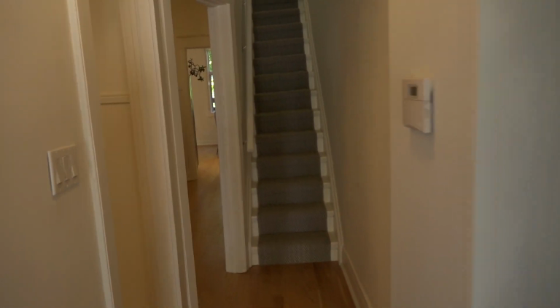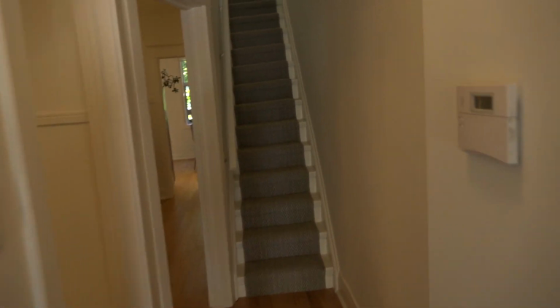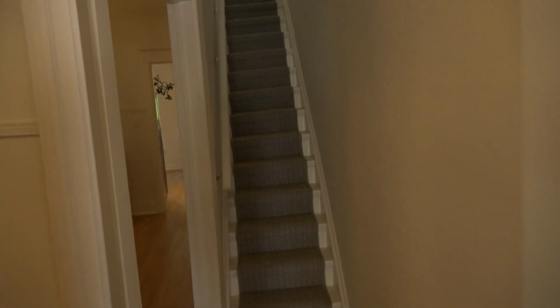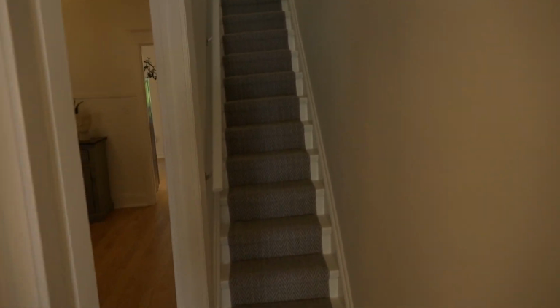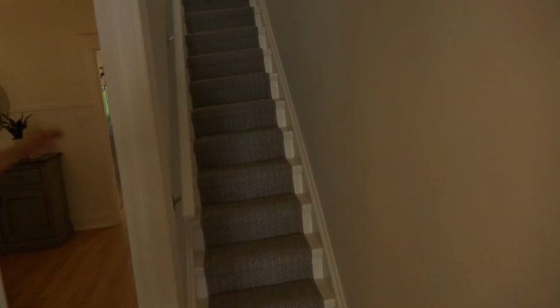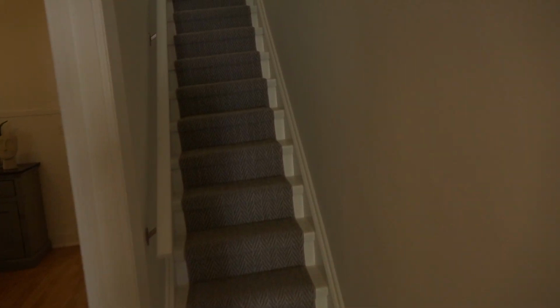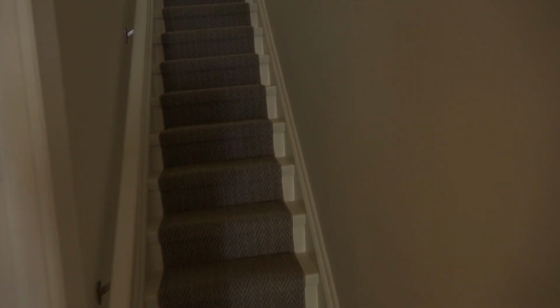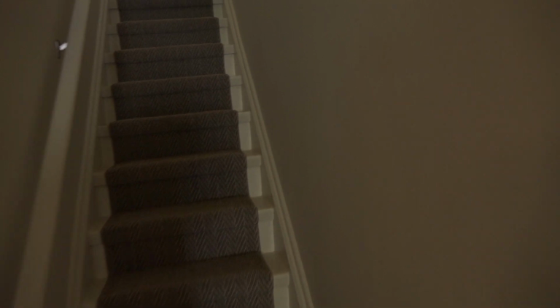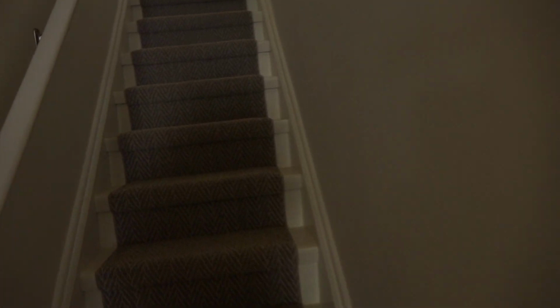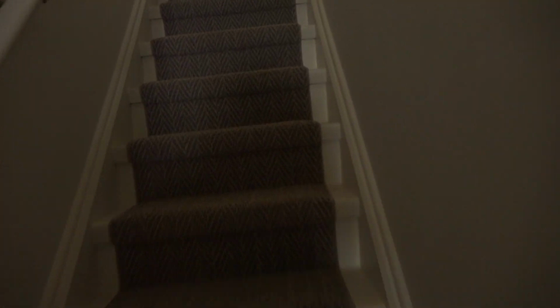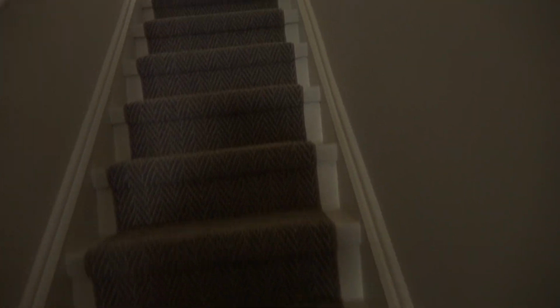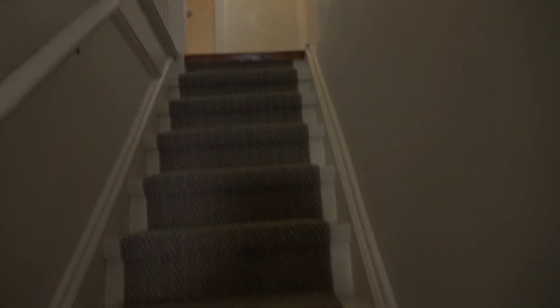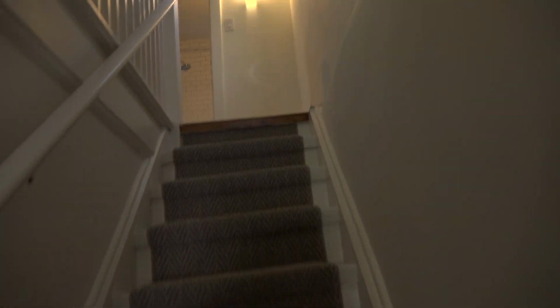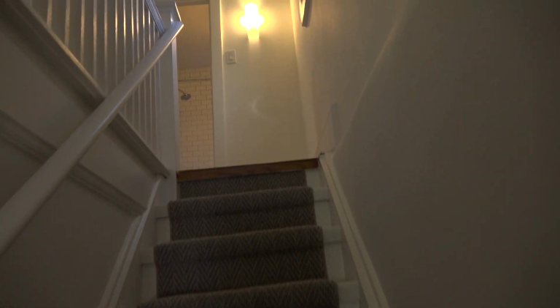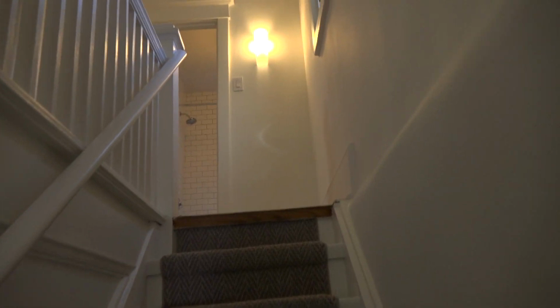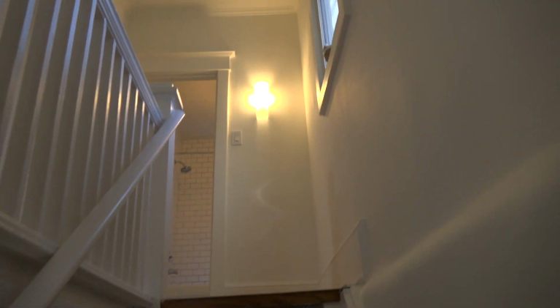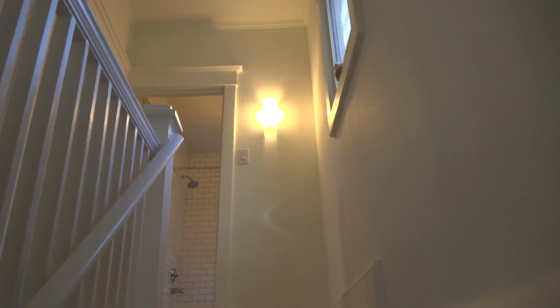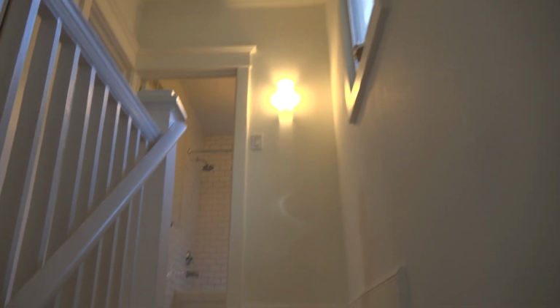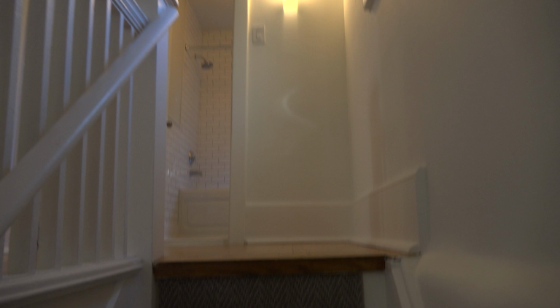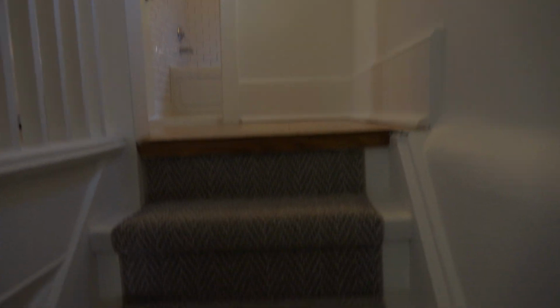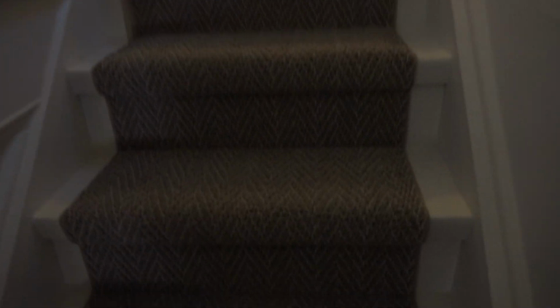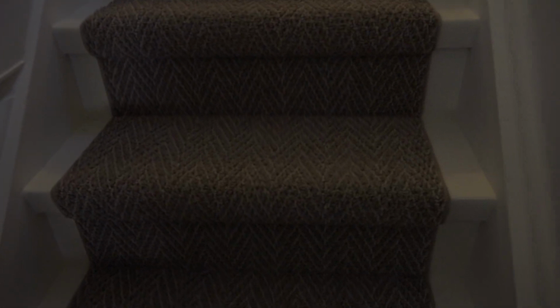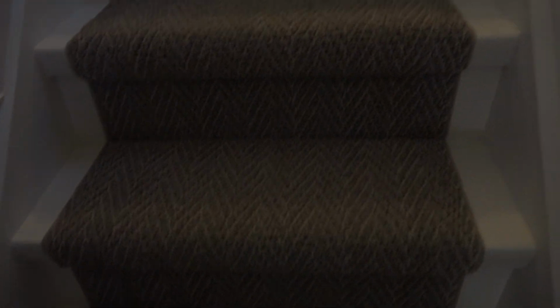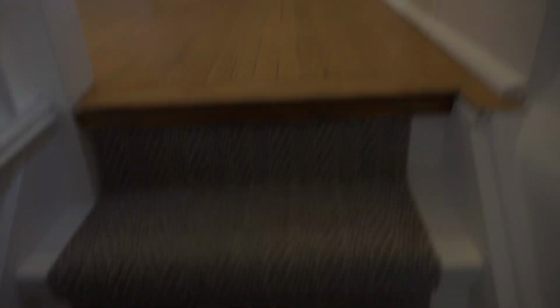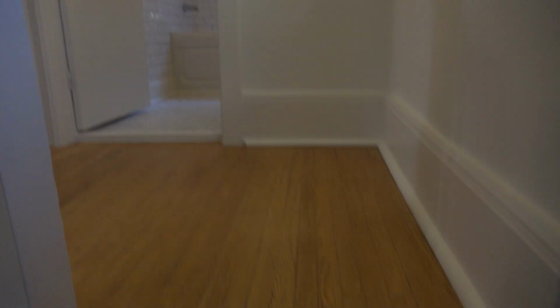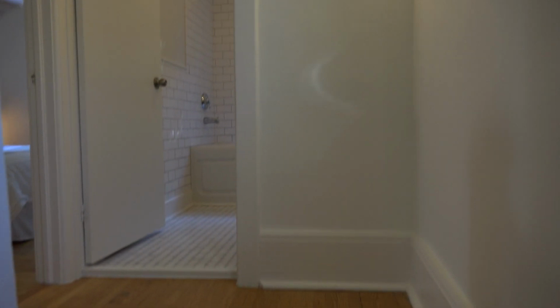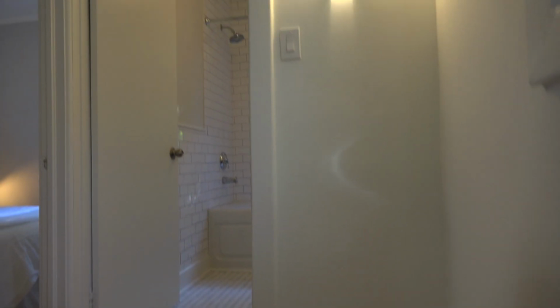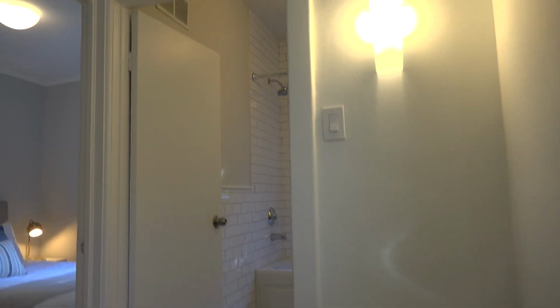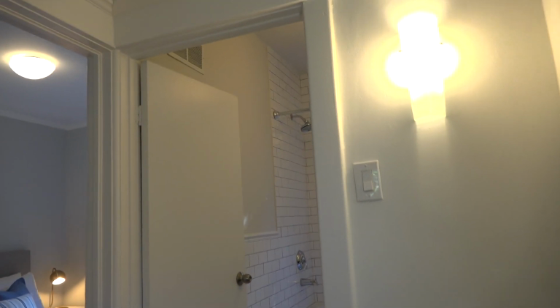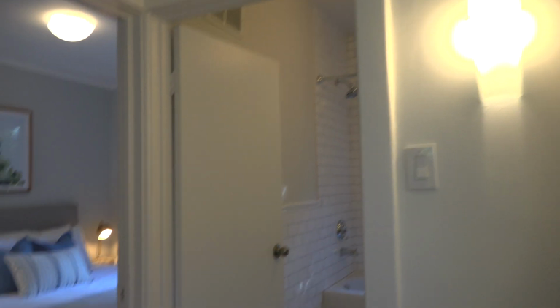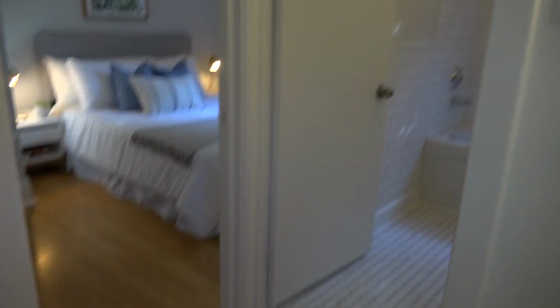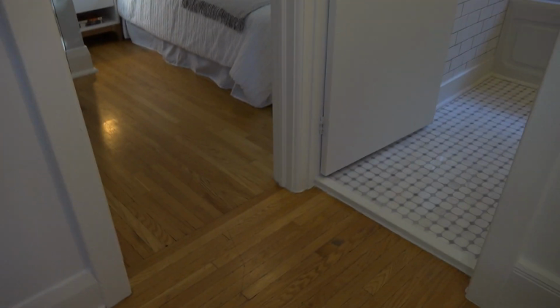Let's start by going upstairs so you can see the top floor of the house. You'll take note as you're walking up that it's newly carpeted stairs, and the original hardwood floors on the second floor are in wonderful shape.